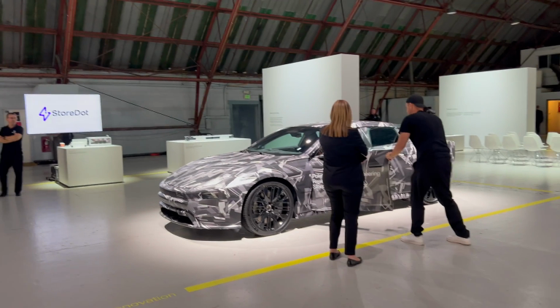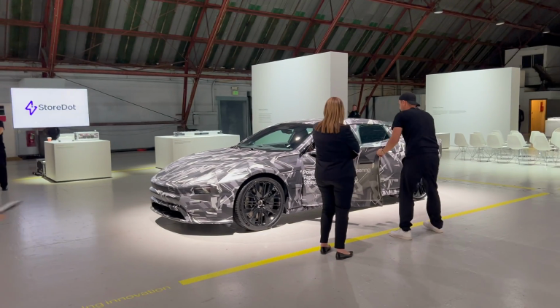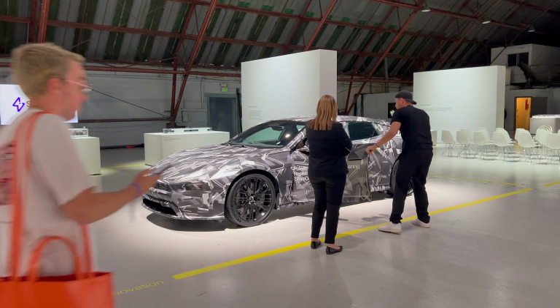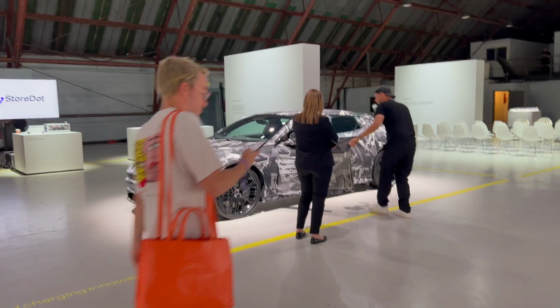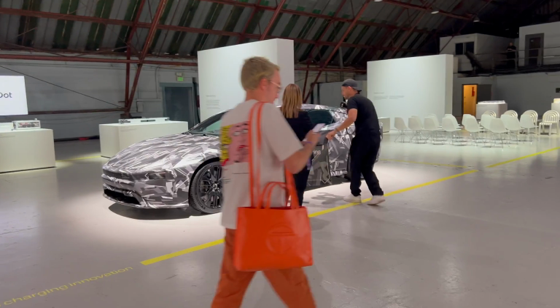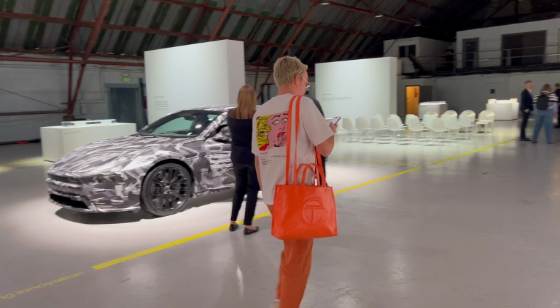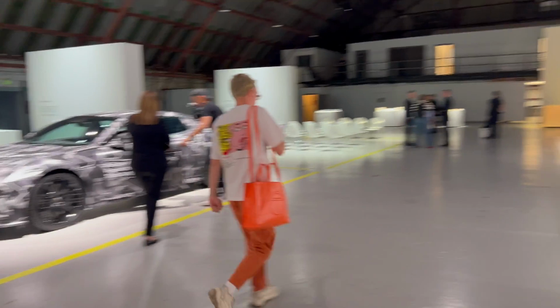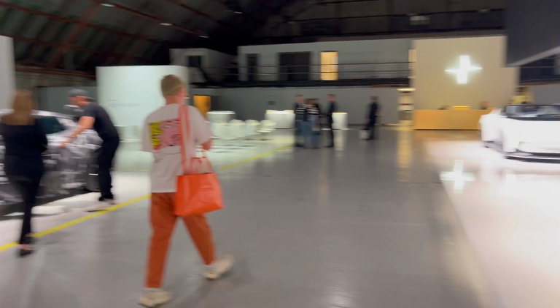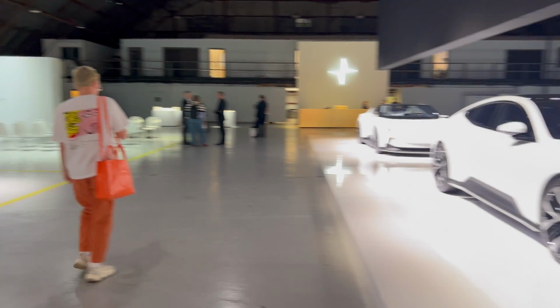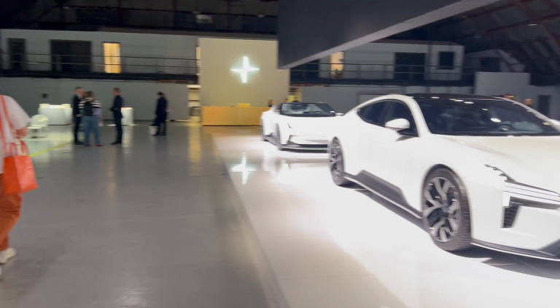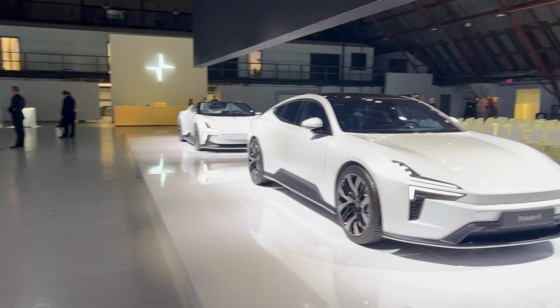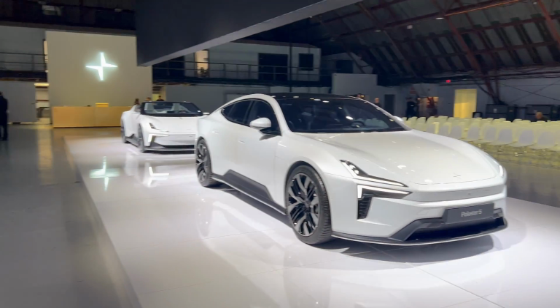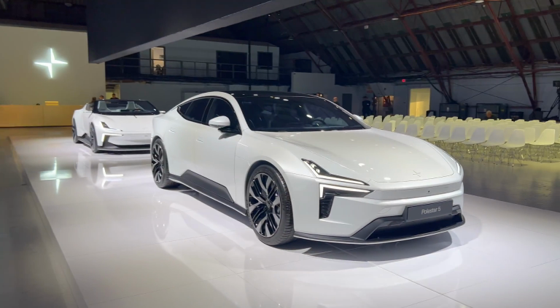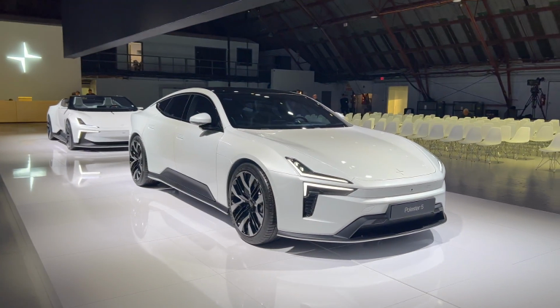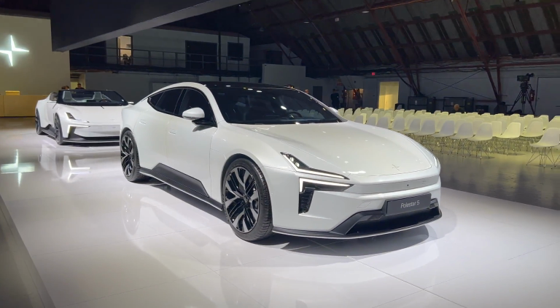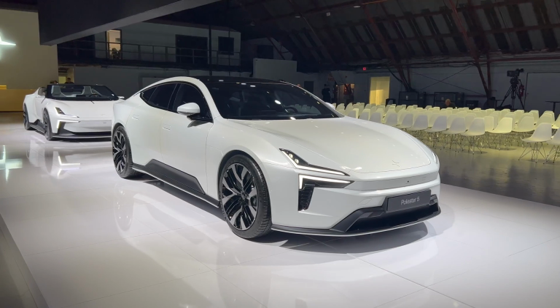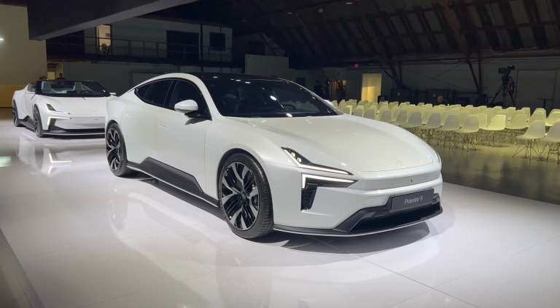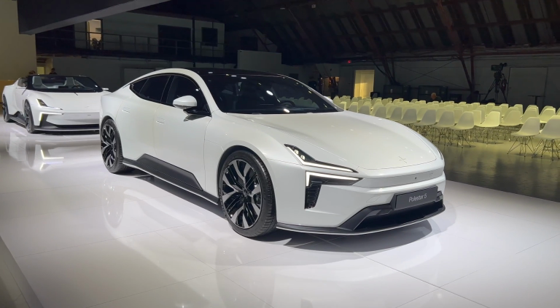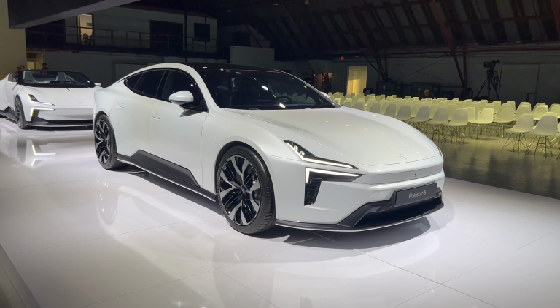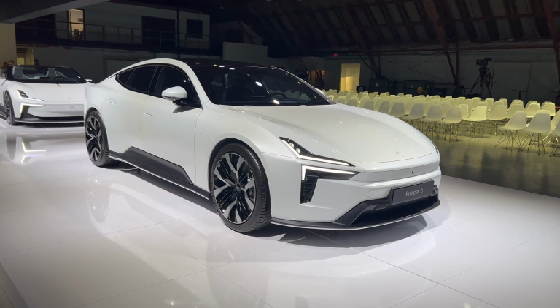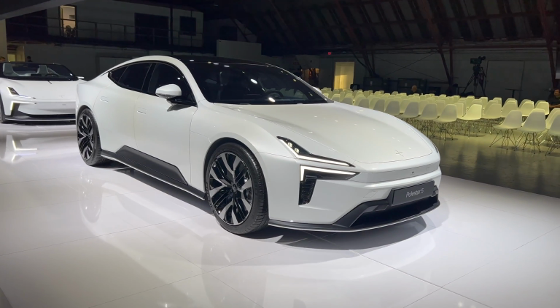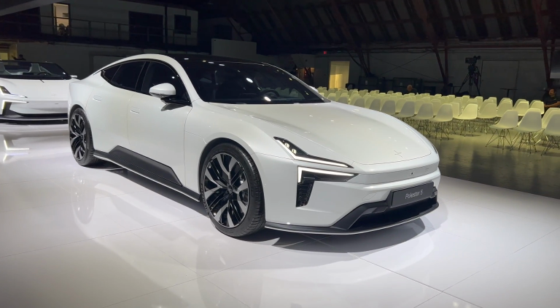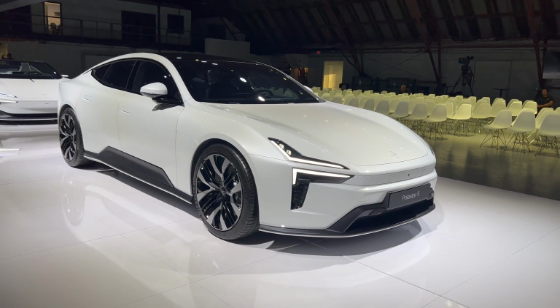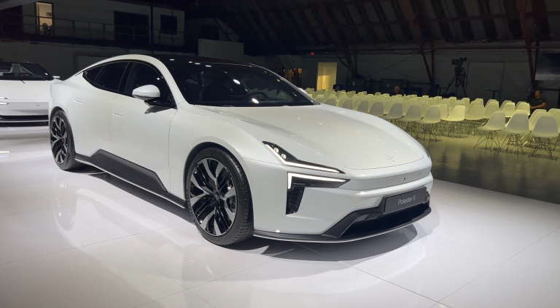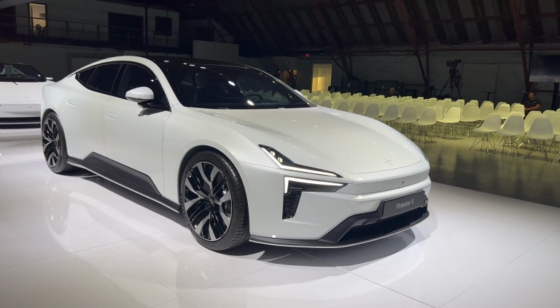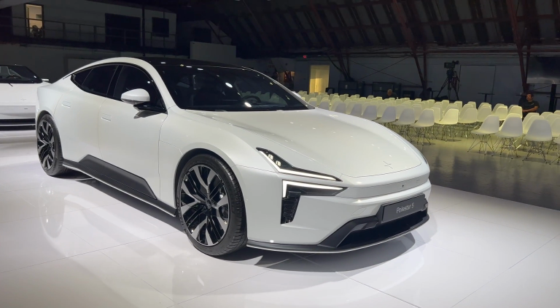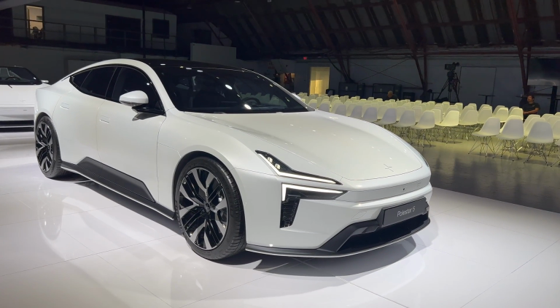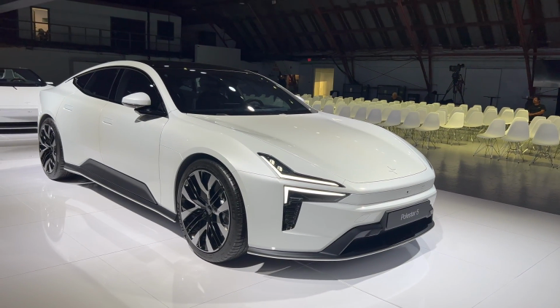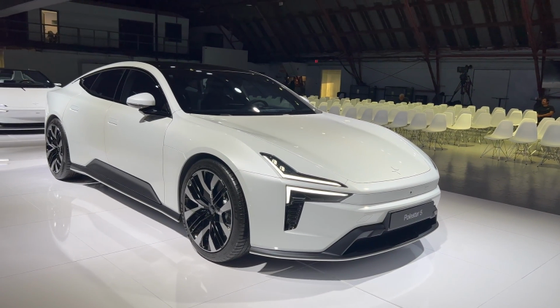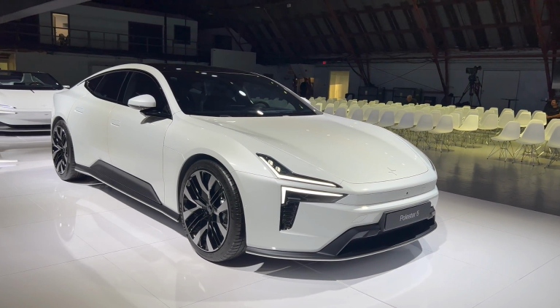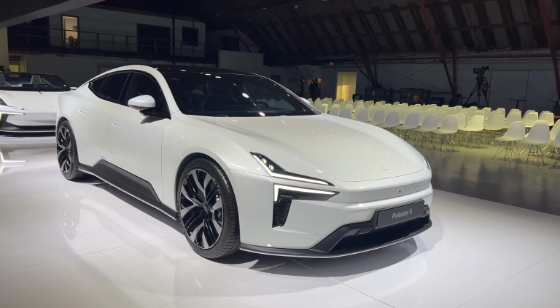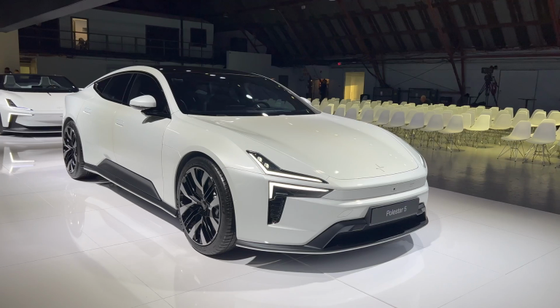The StoreDot technology is targeting very interesting, really rapid charging speeds — talking about adding 160 kilometers of range in just five minutes.